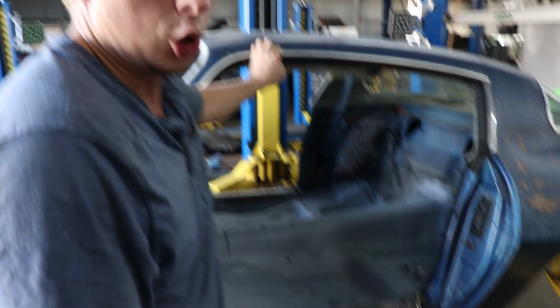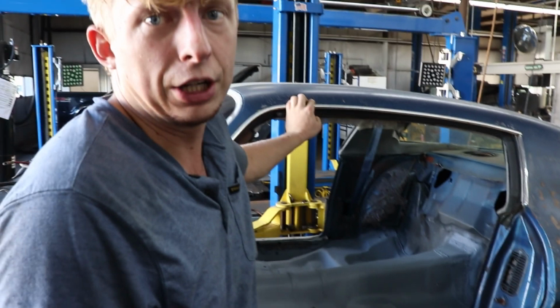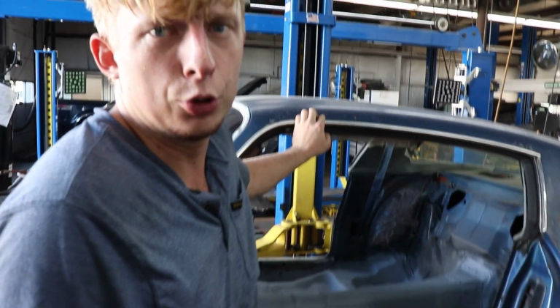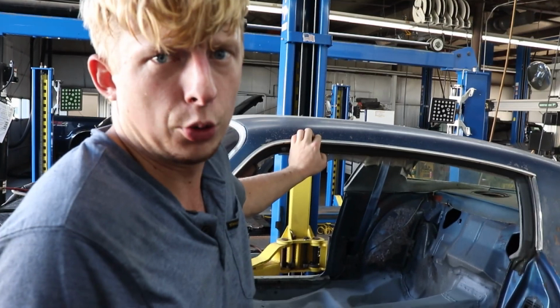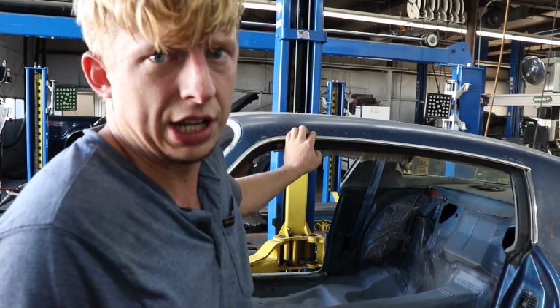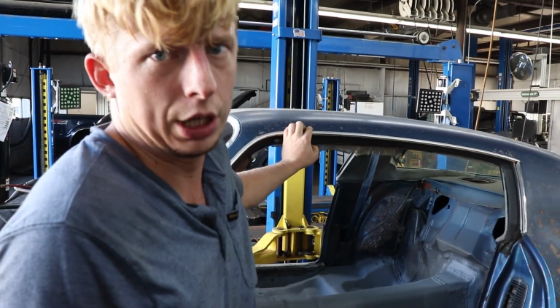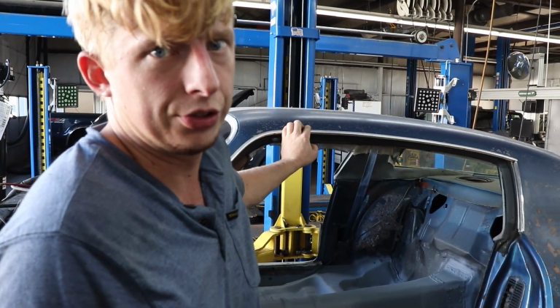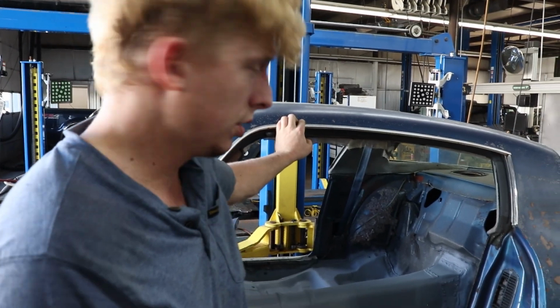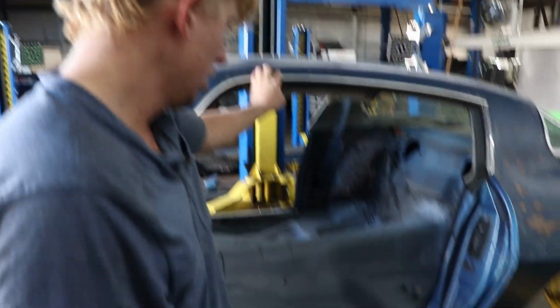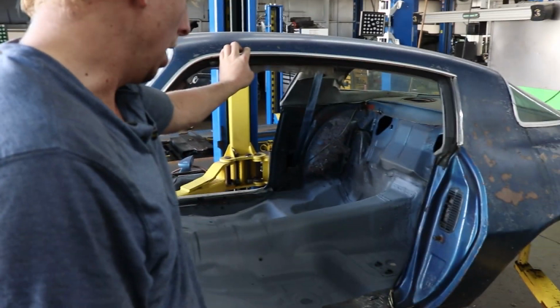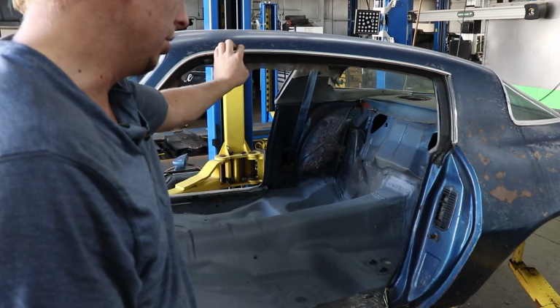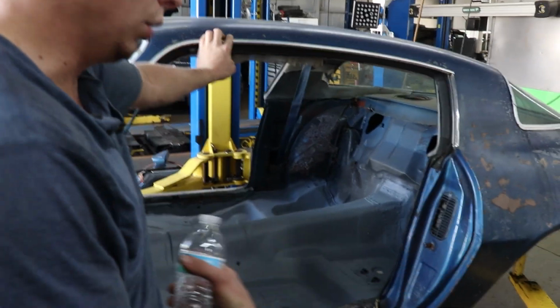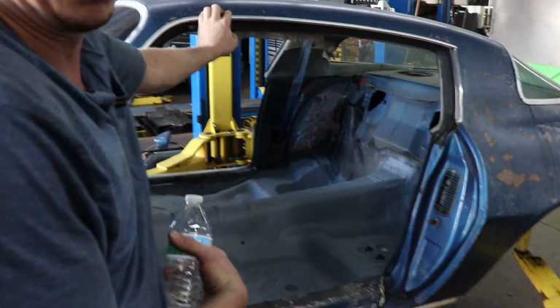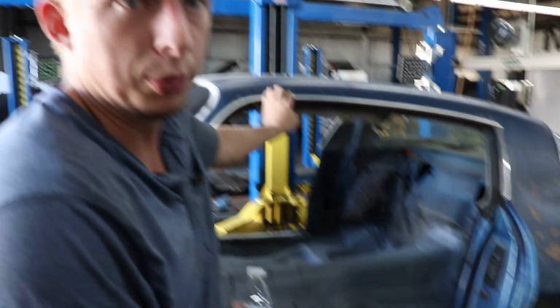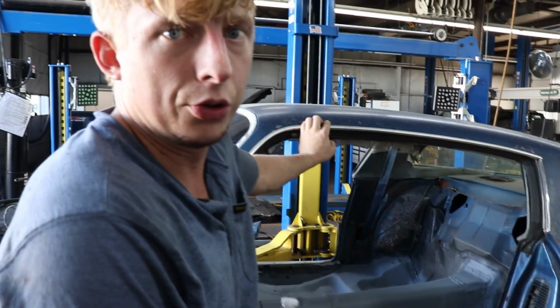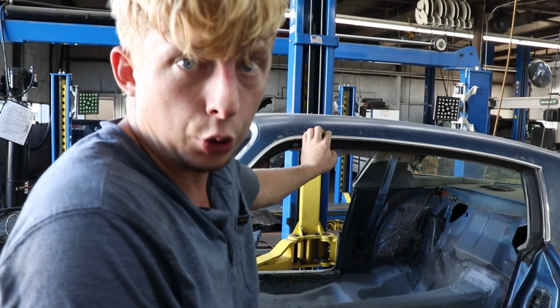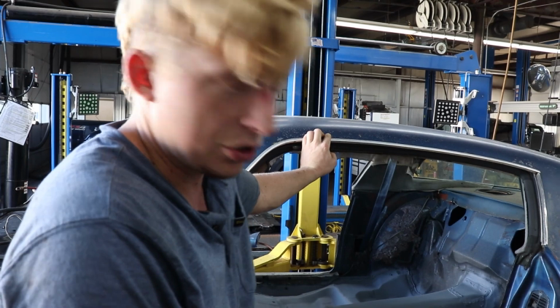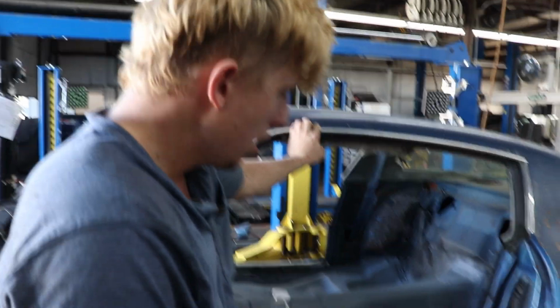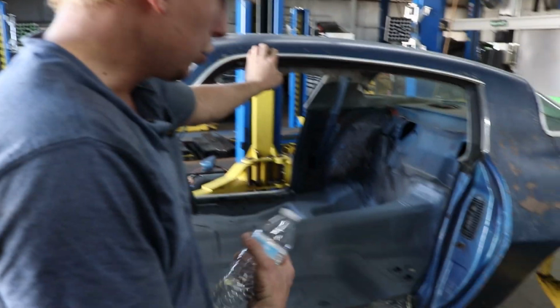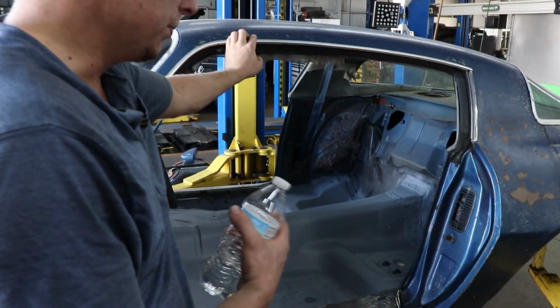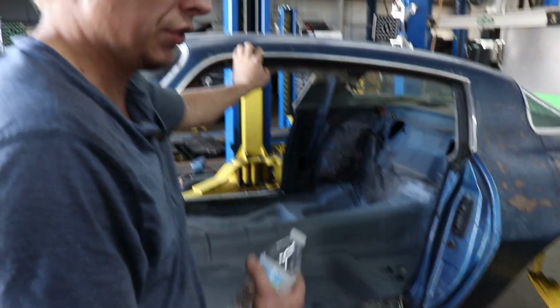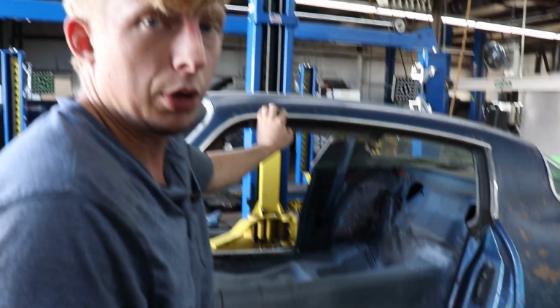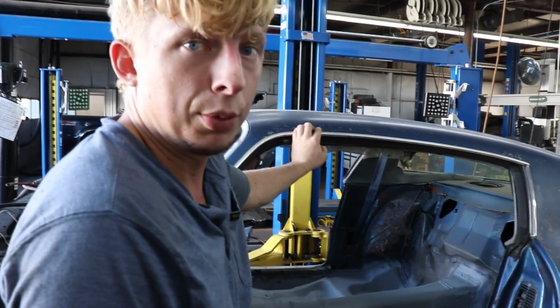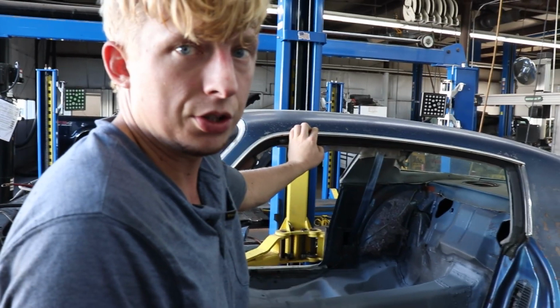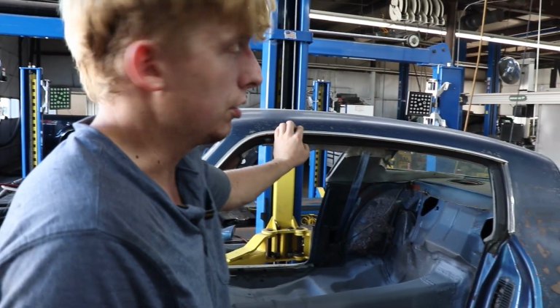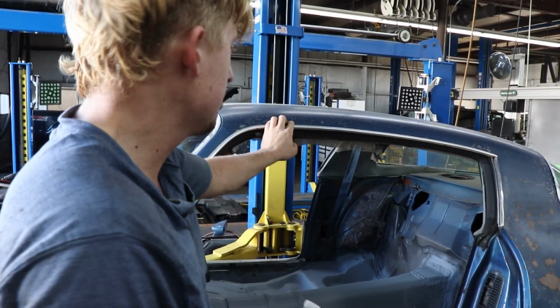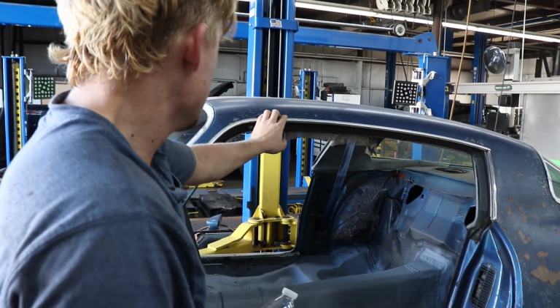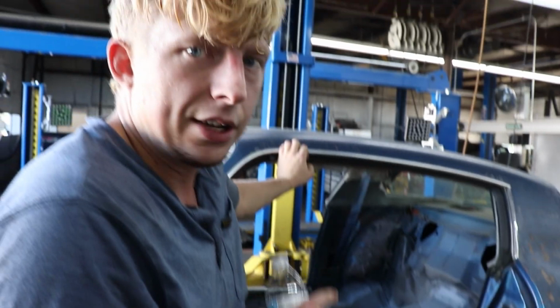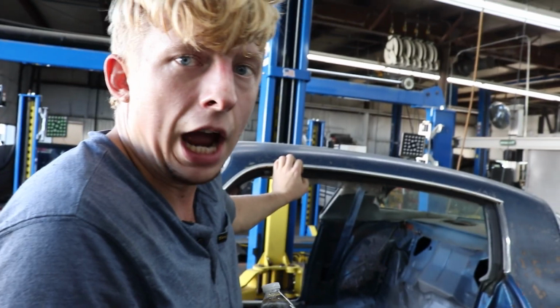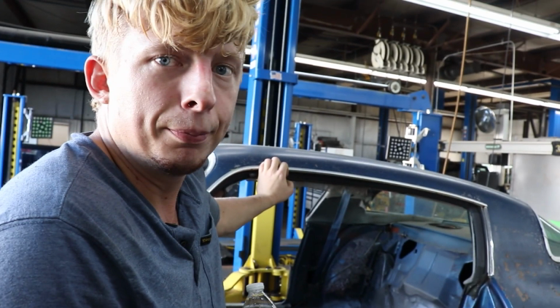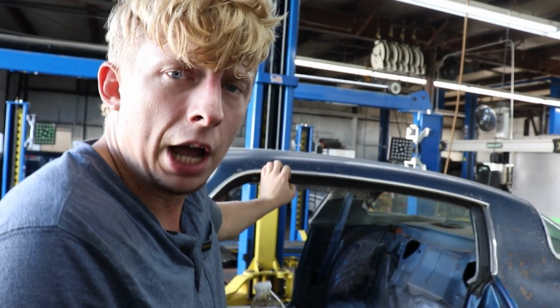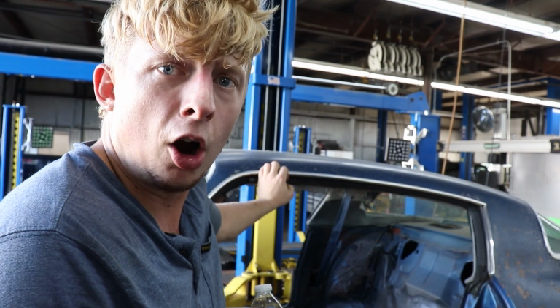Go figure — the new-to-us doors don't have door hinges, and the ones that were on the blue doors are trash. So I'm still figuring out whether we're going to put those on today or not.